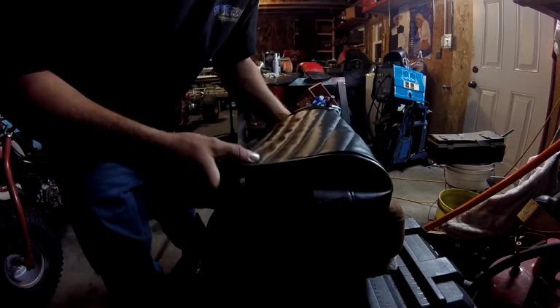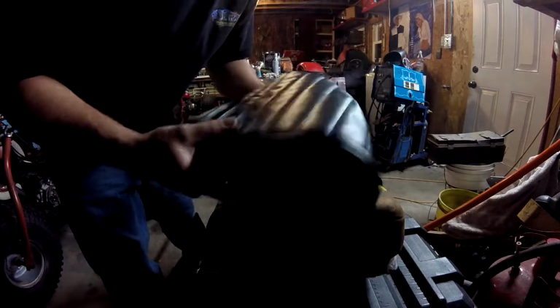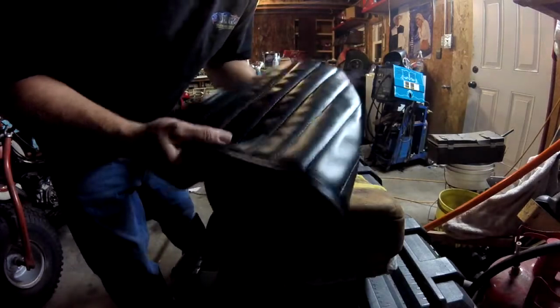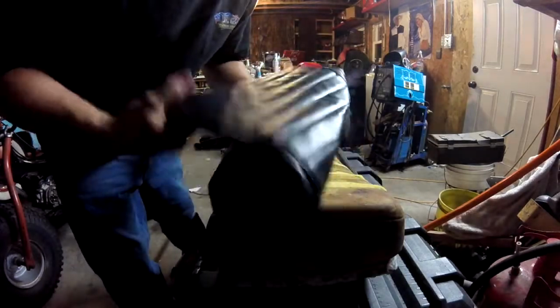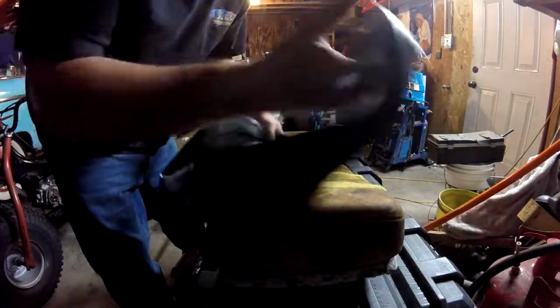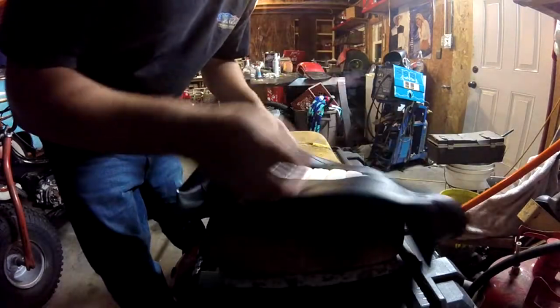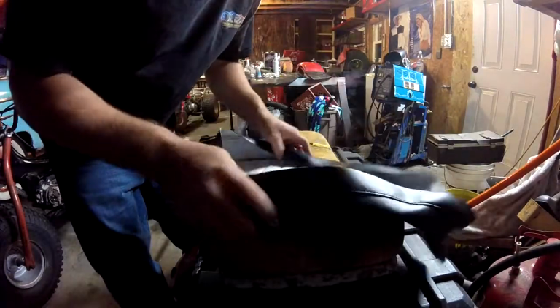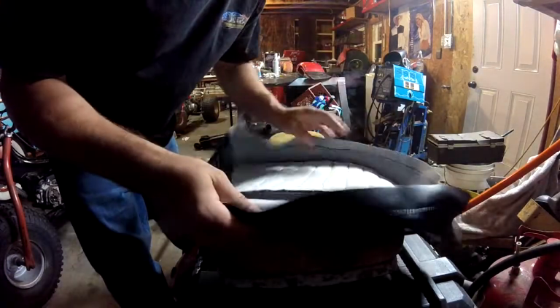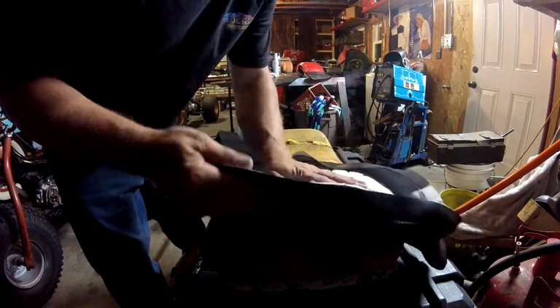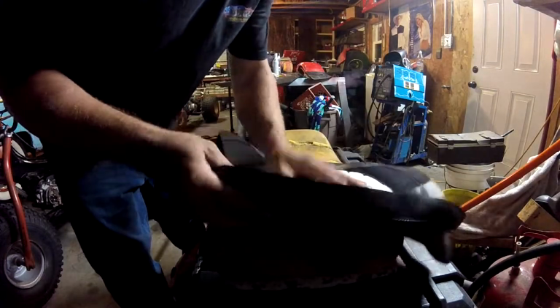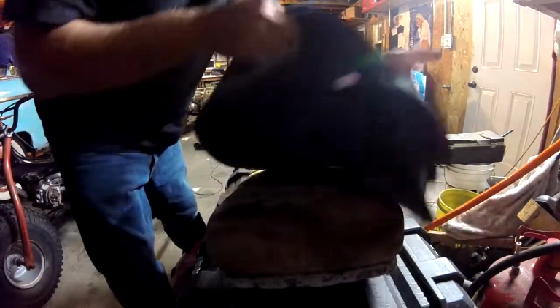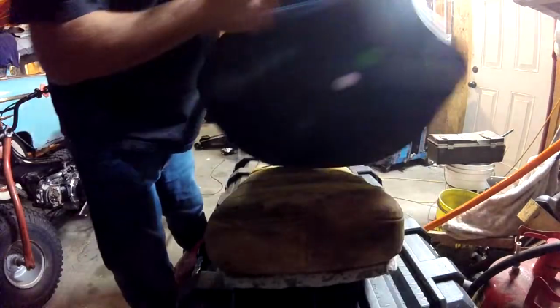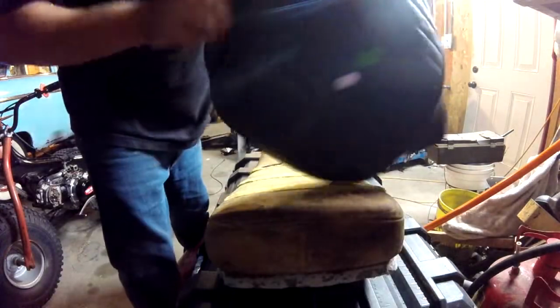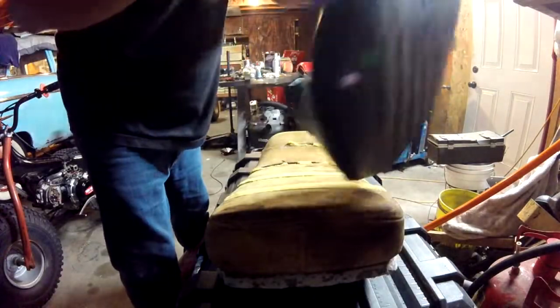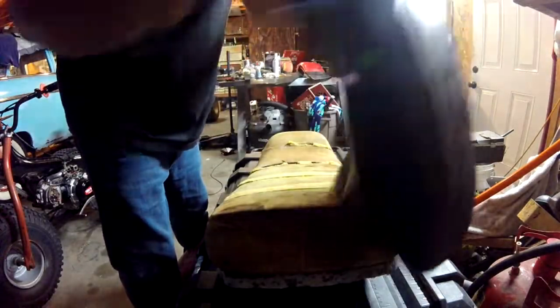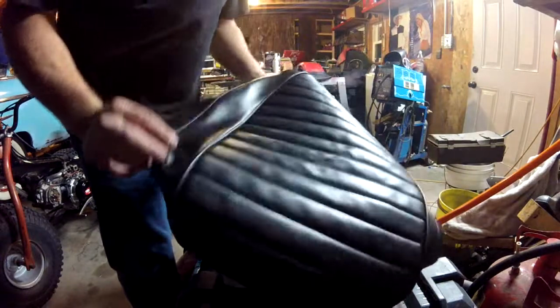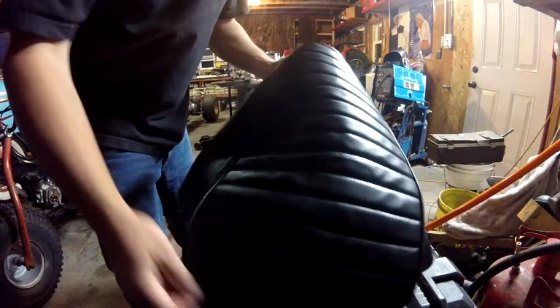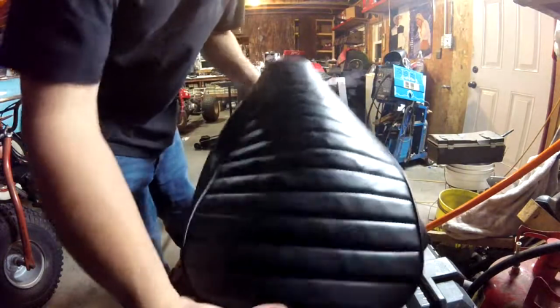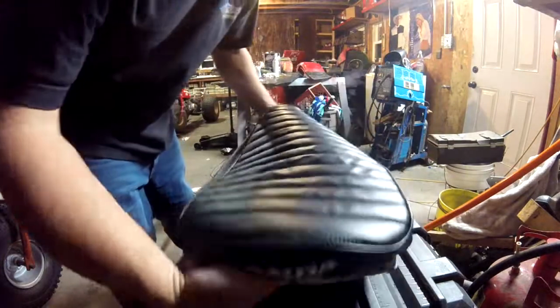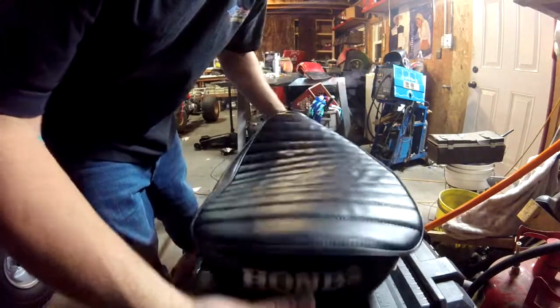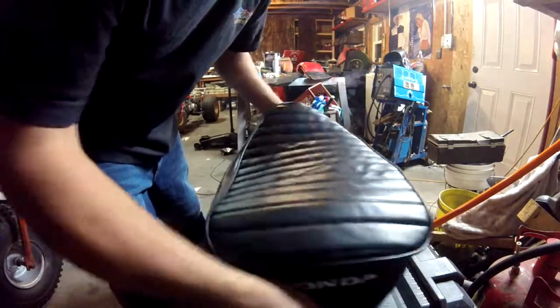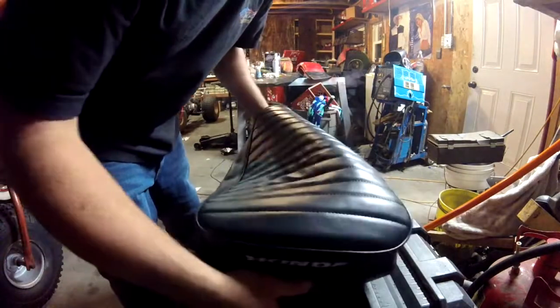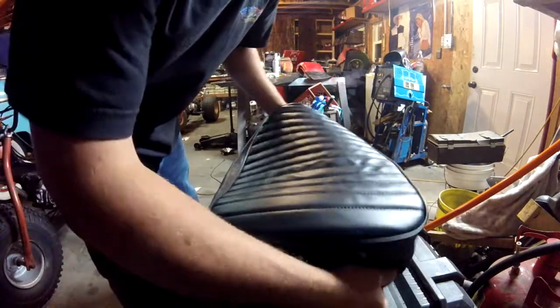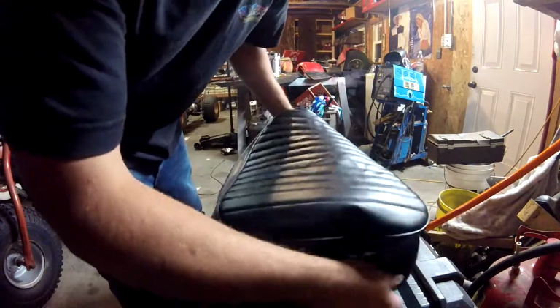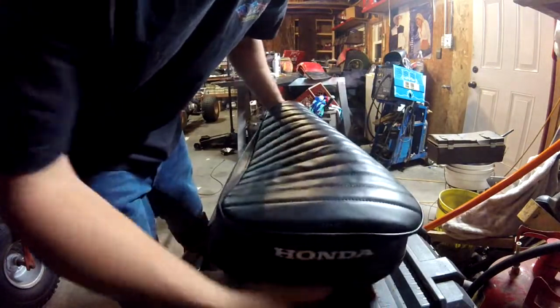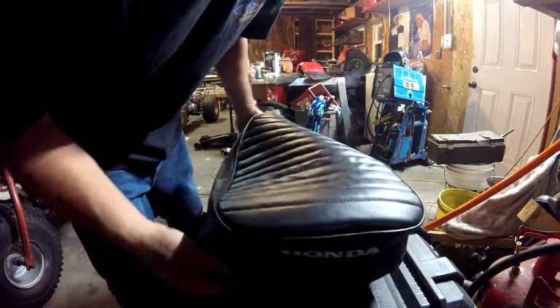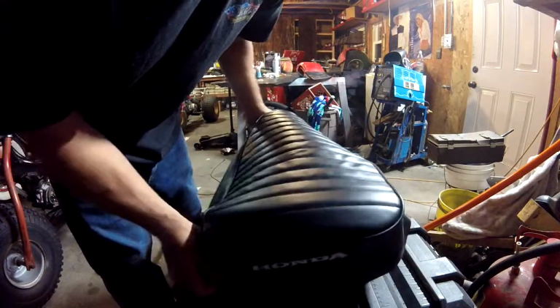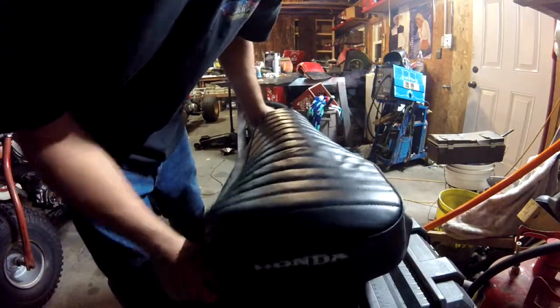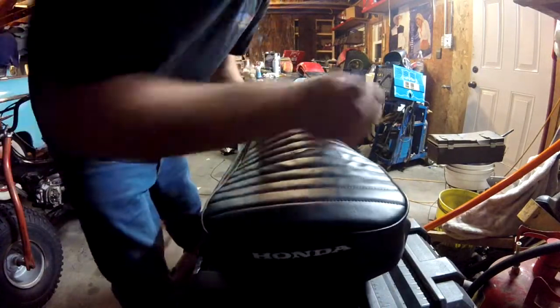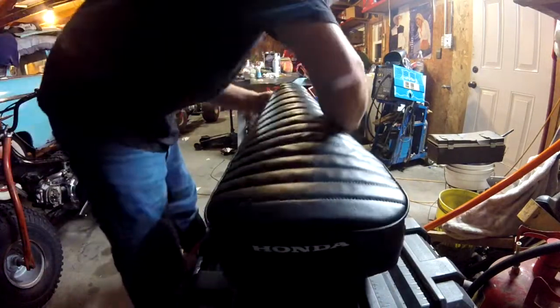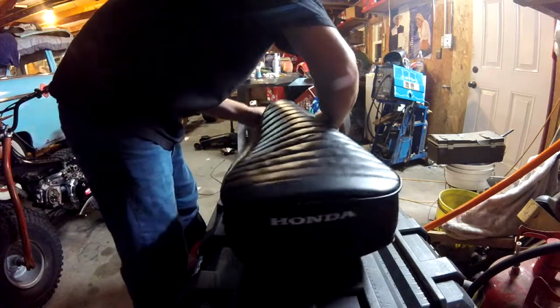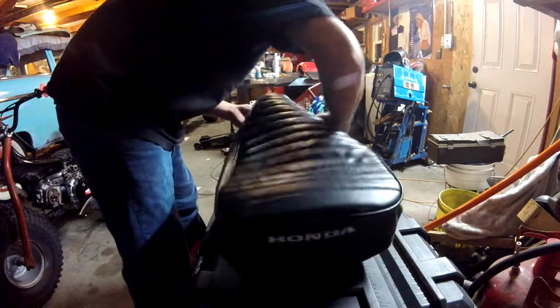New seat cover fresh out of the dryer — get it nice and warm and this stuff is really flexible after that. So we'll start to get this somewhat good here.